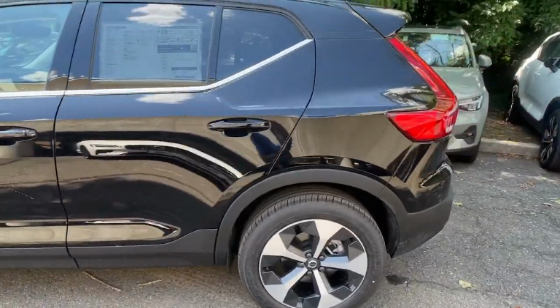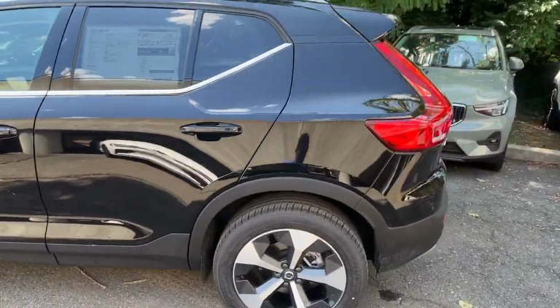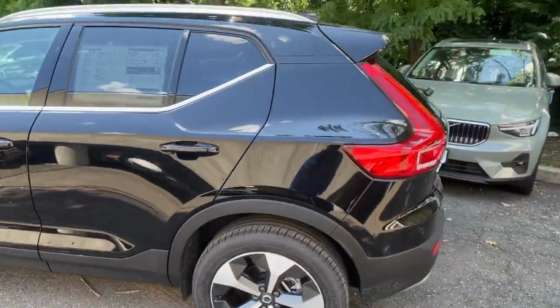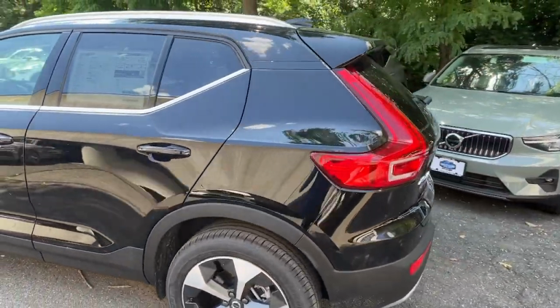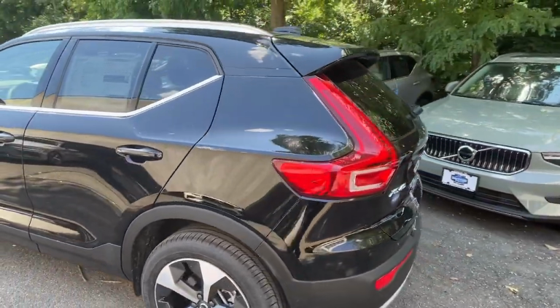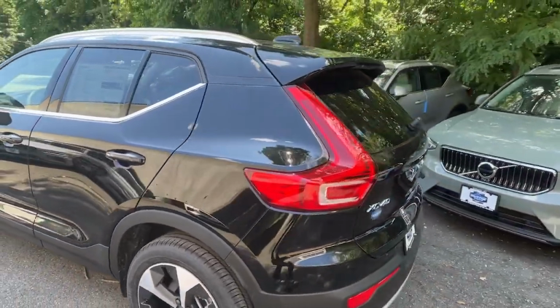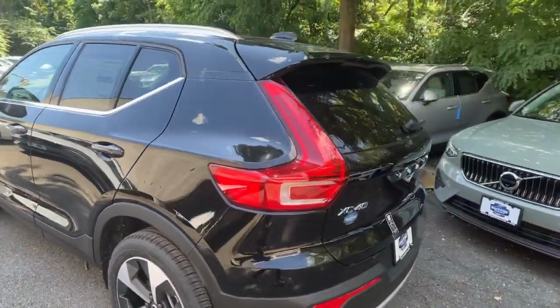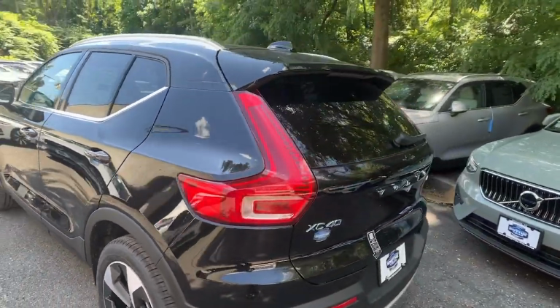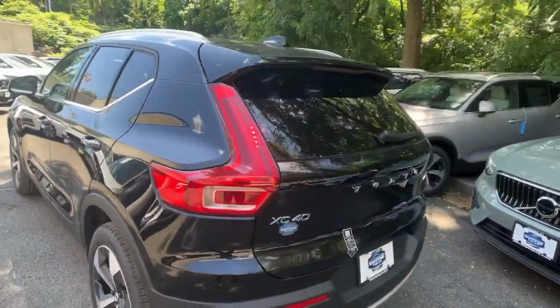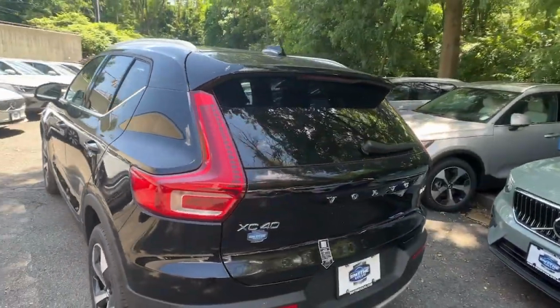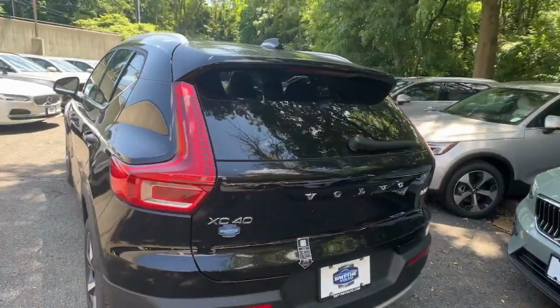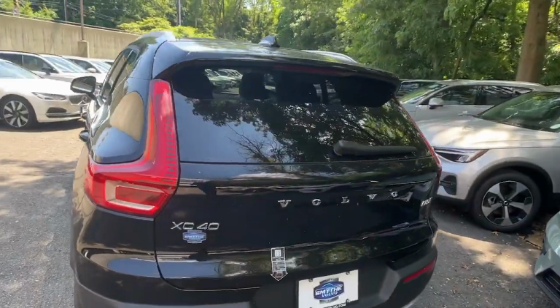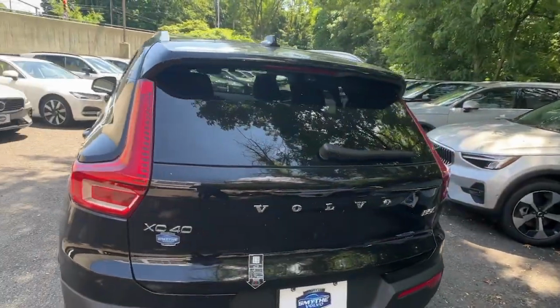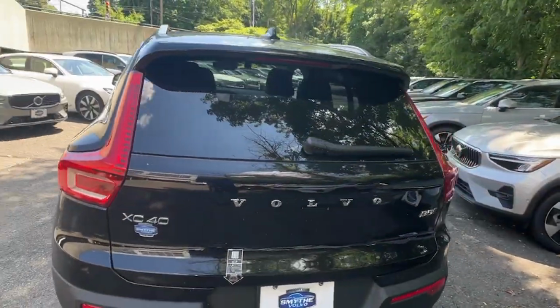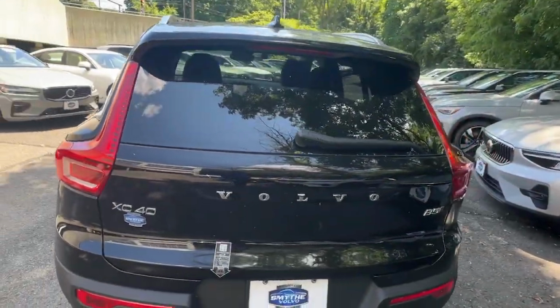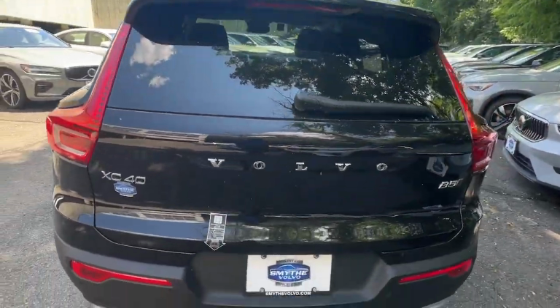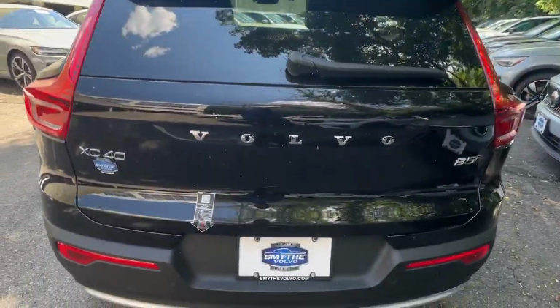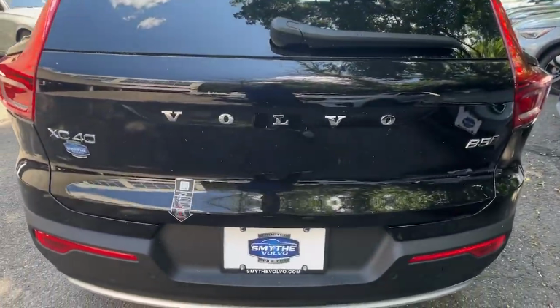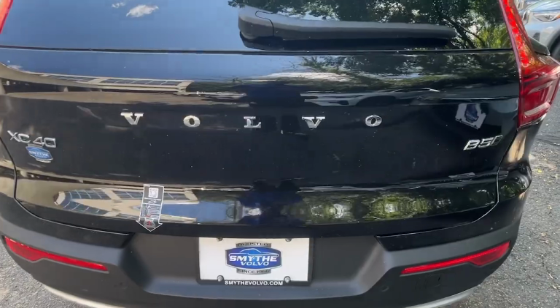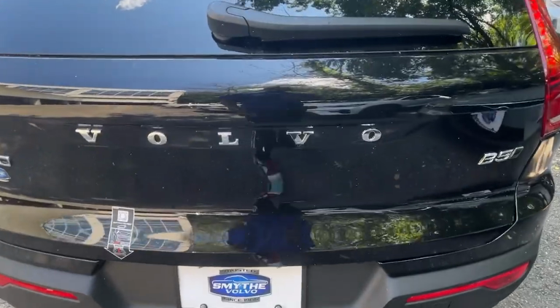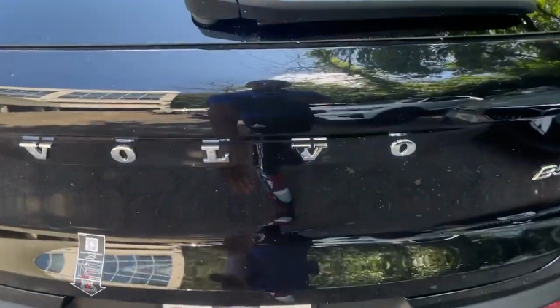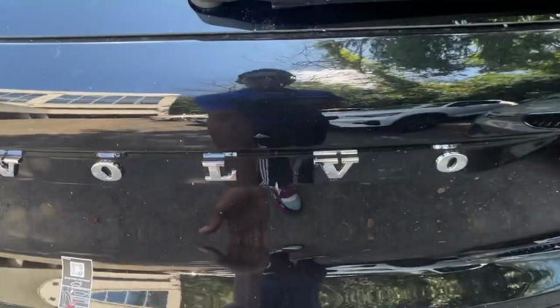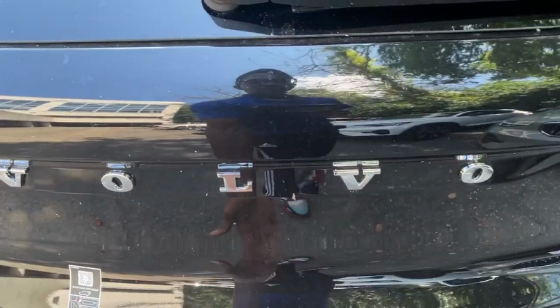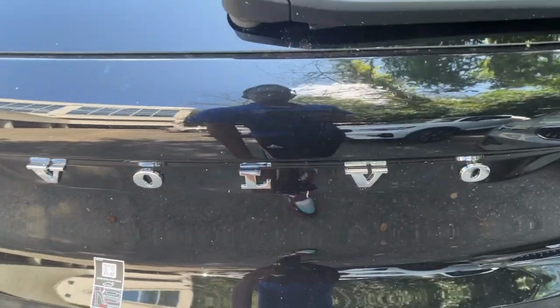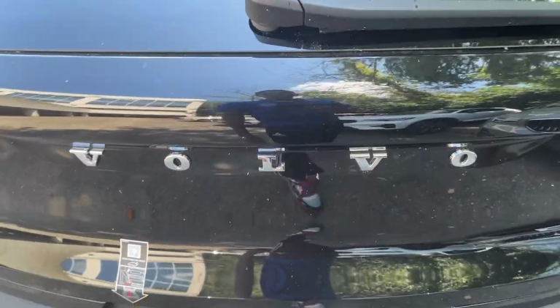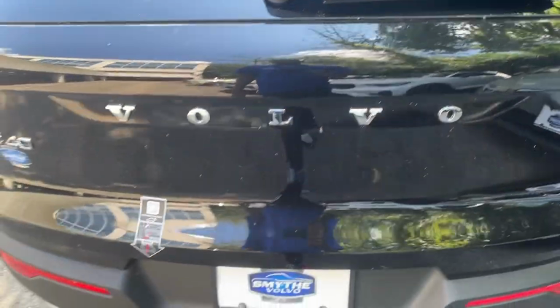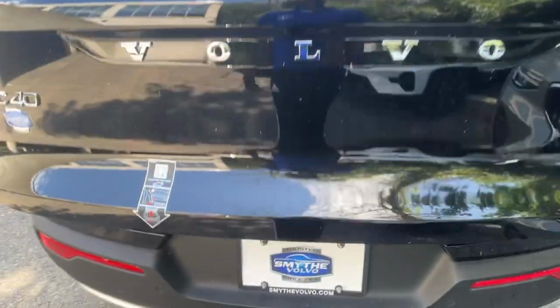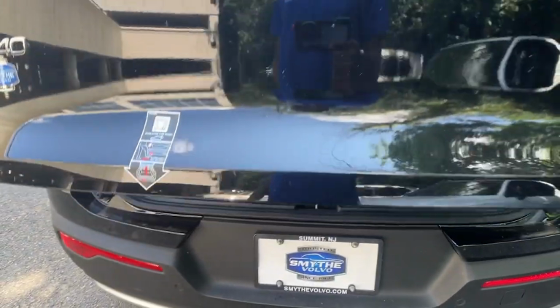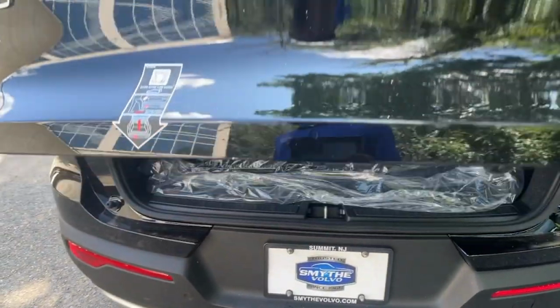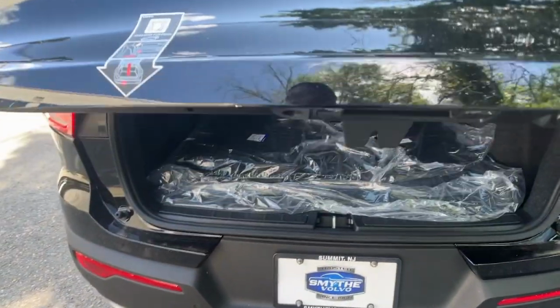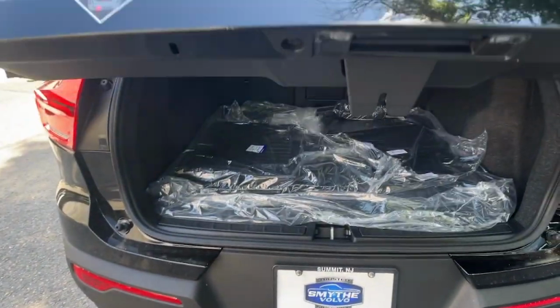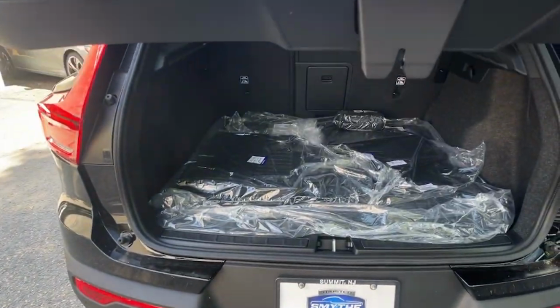Enter its light-filled, beautifully-designed cabin and let the good feelings start to flow. These are just some of the great options this vehicle comes with.